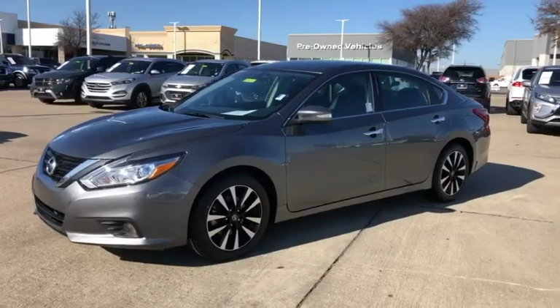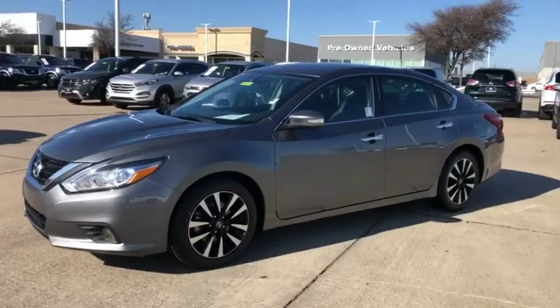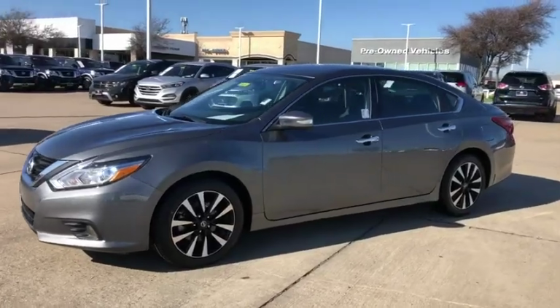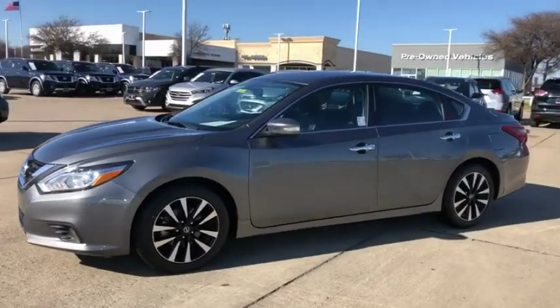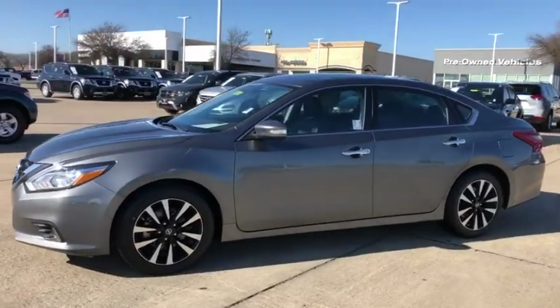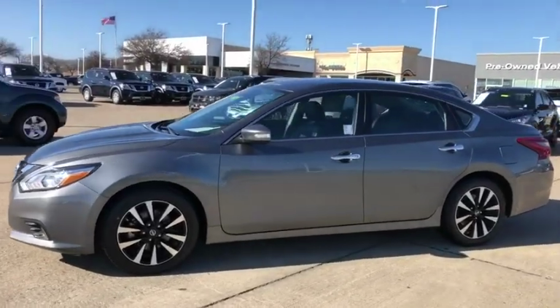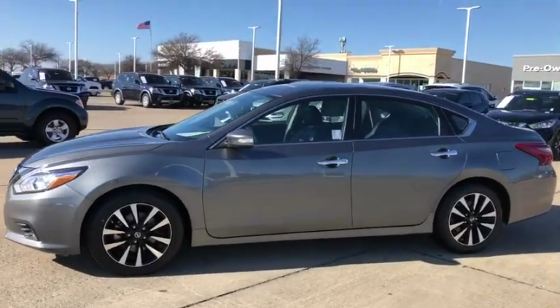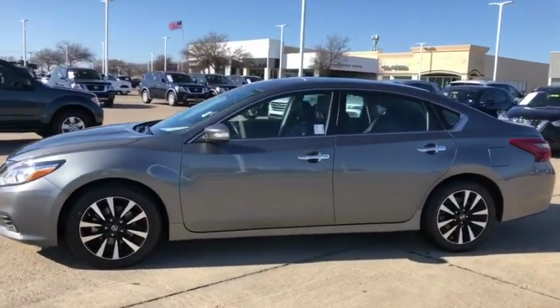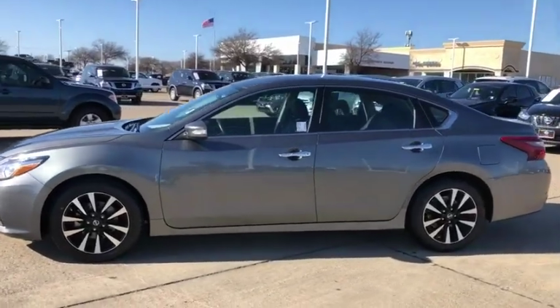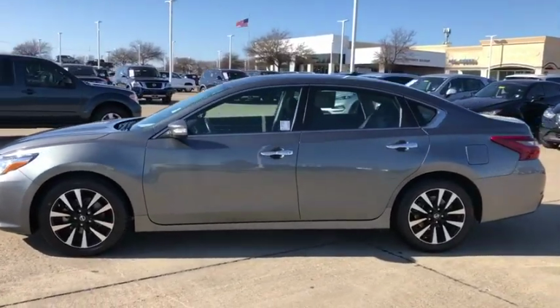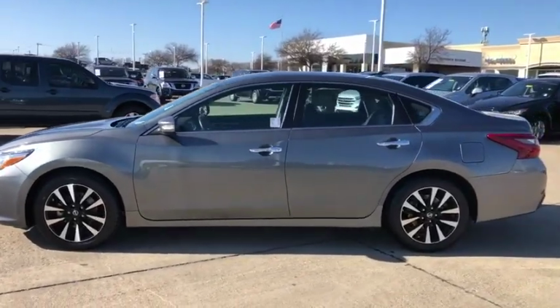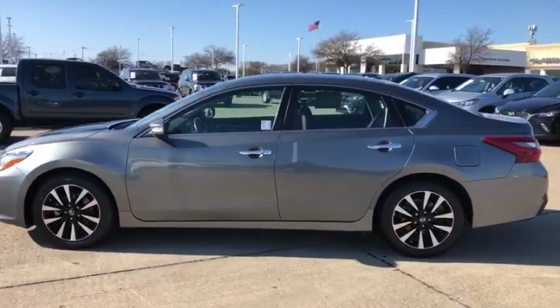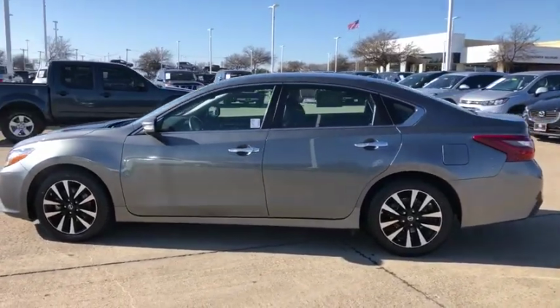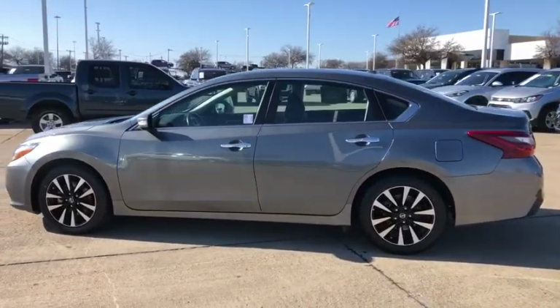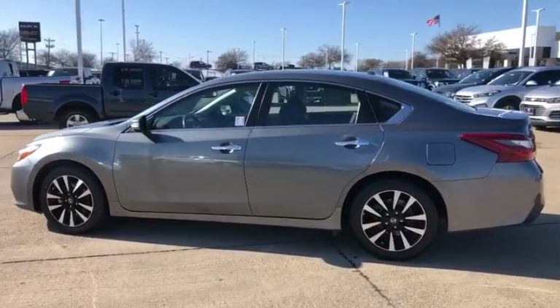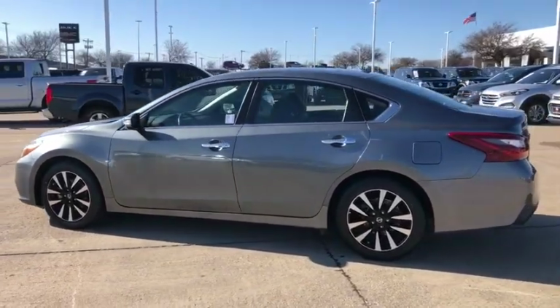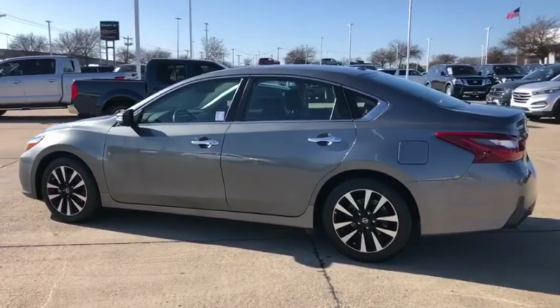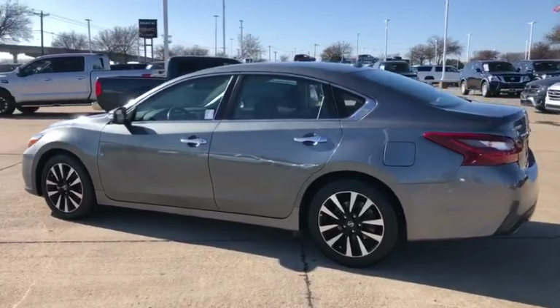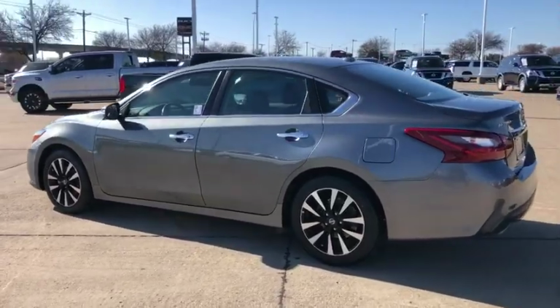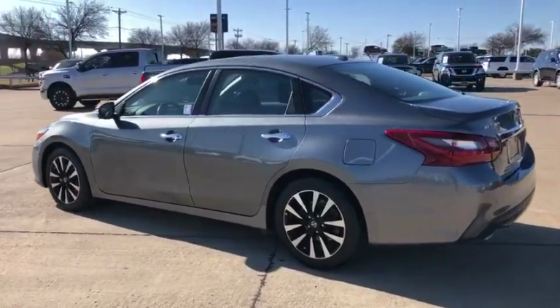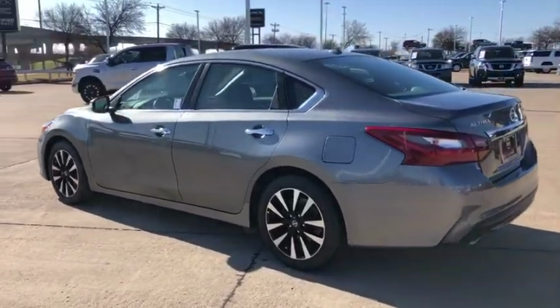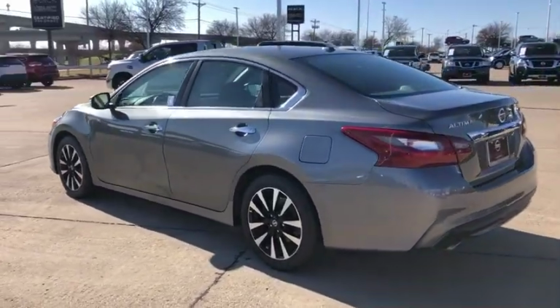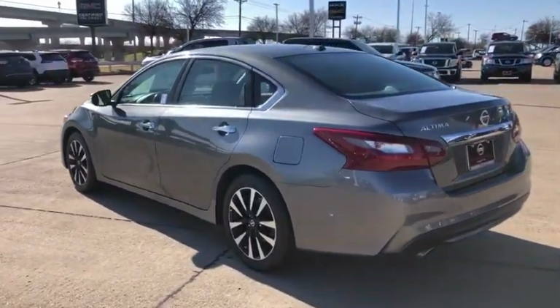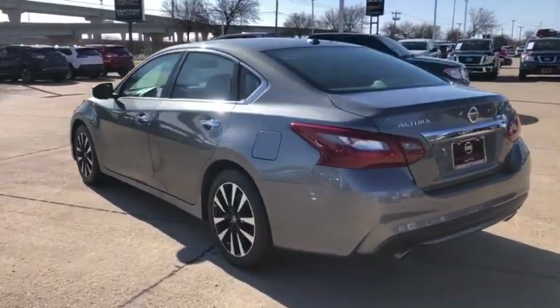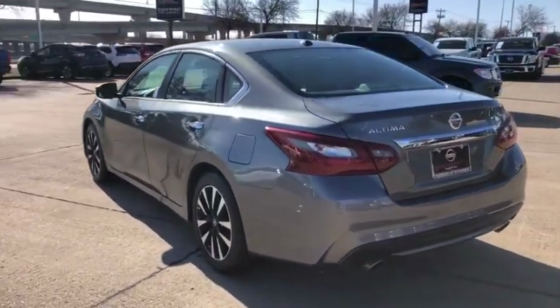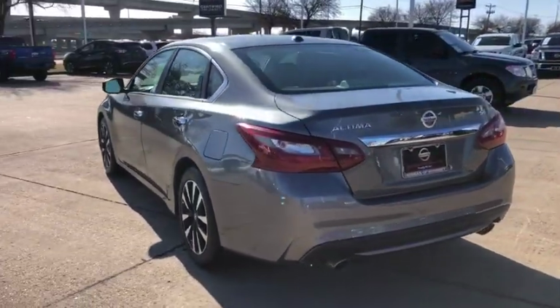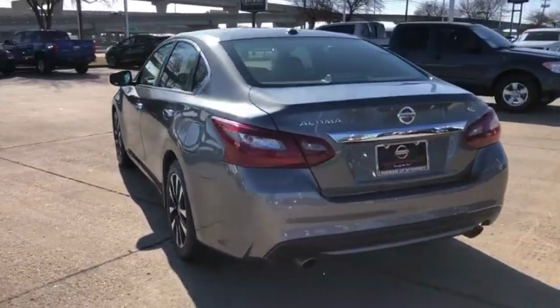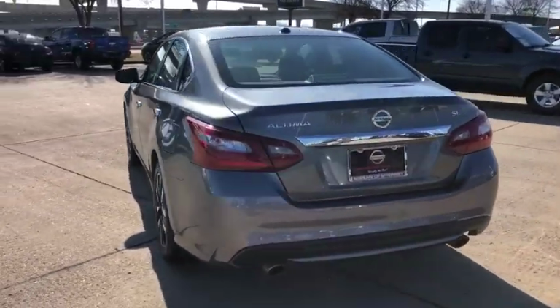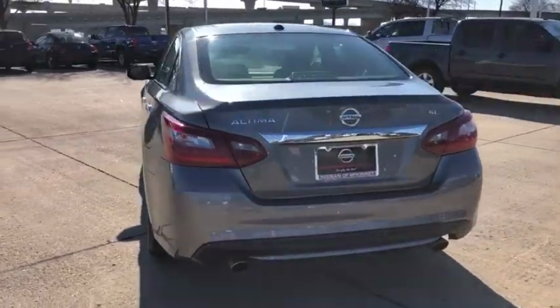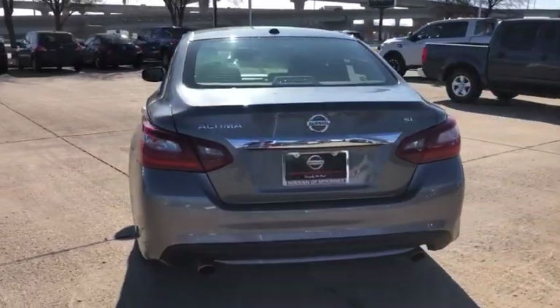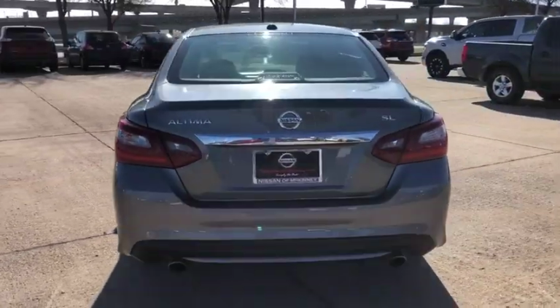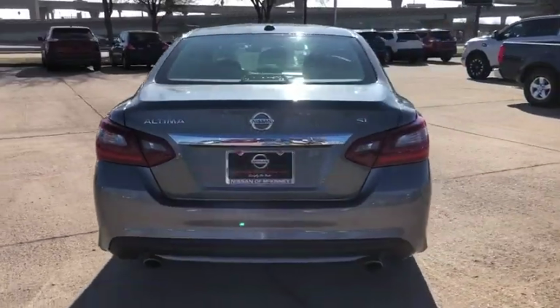Stop by and take a look at the 2018 Nissan Altima. The Nissan Altima offers advanced features to make life easier, and most of the features come standard.